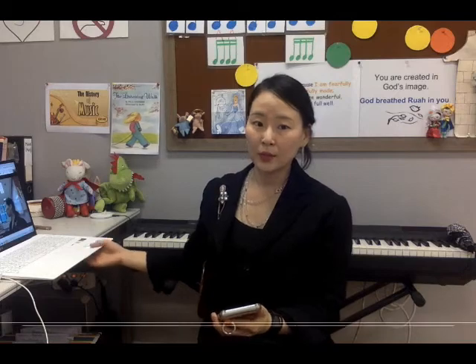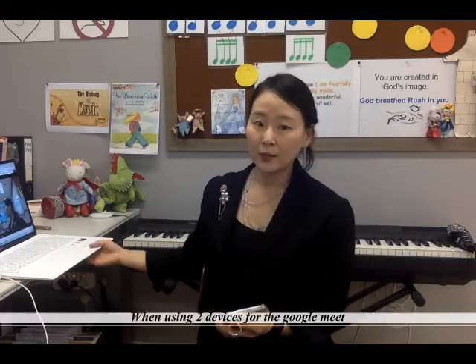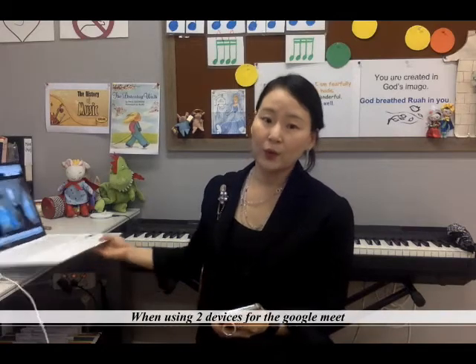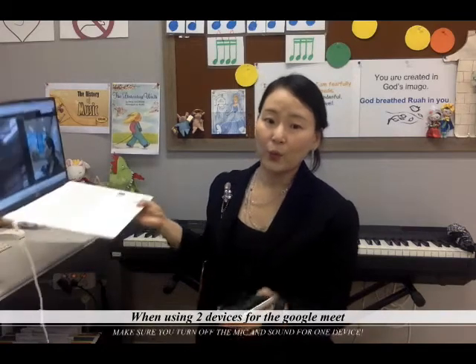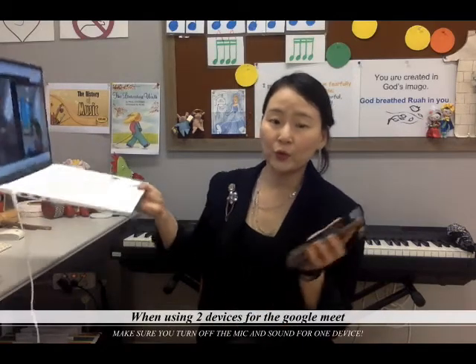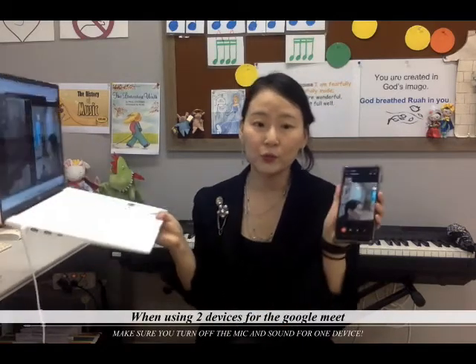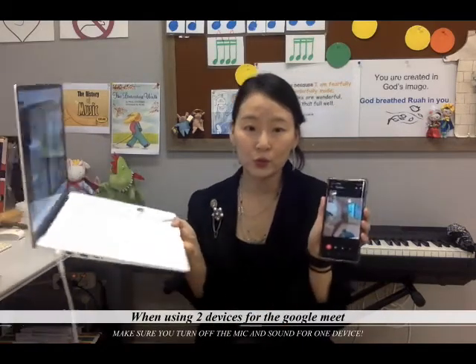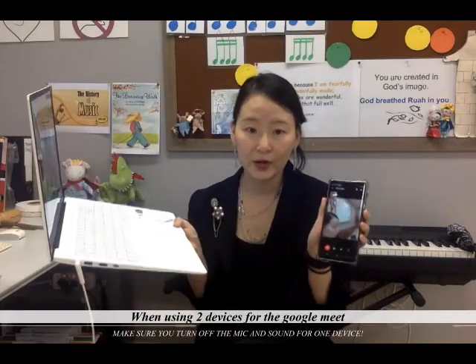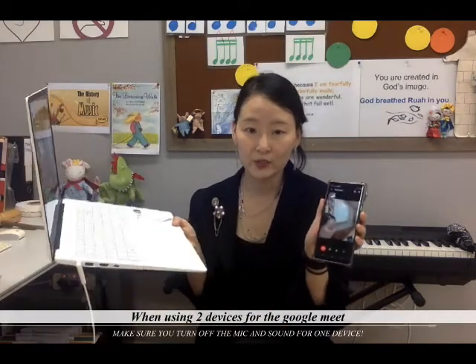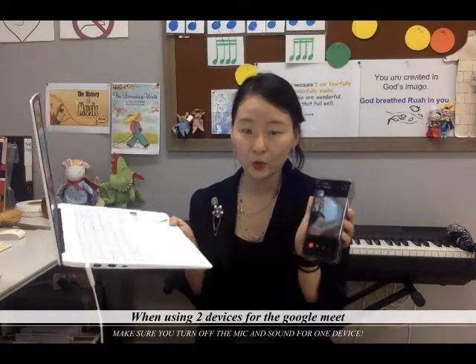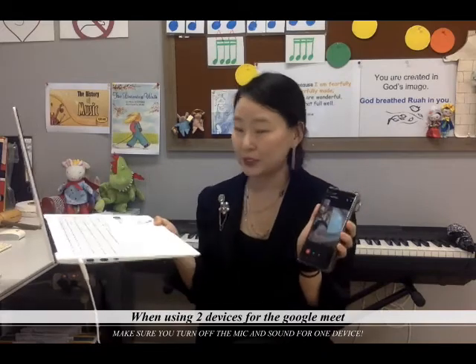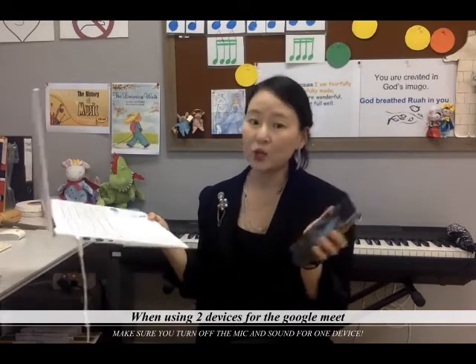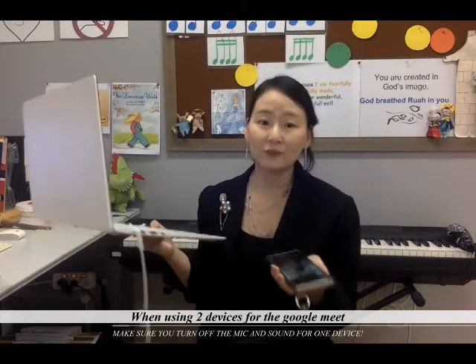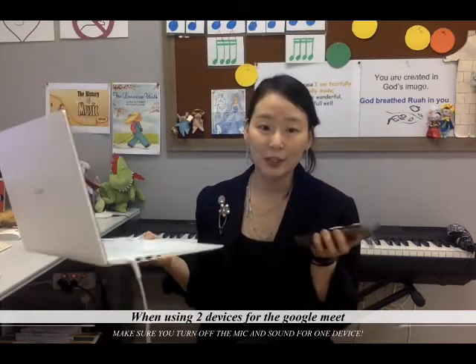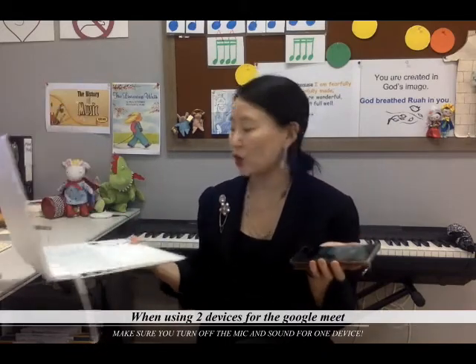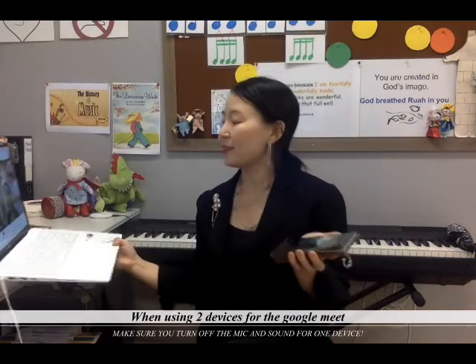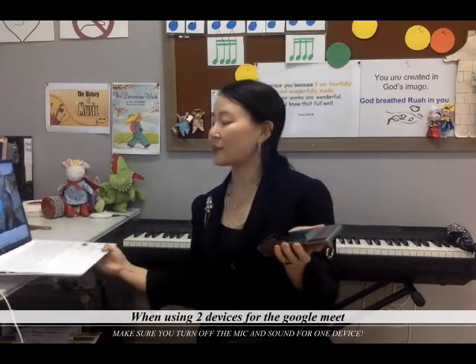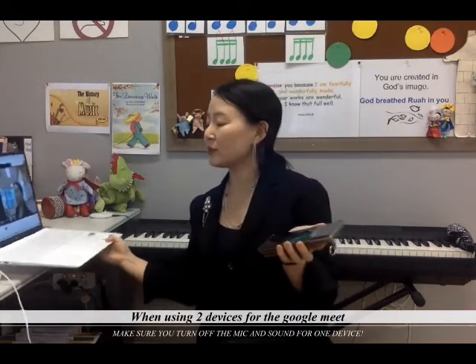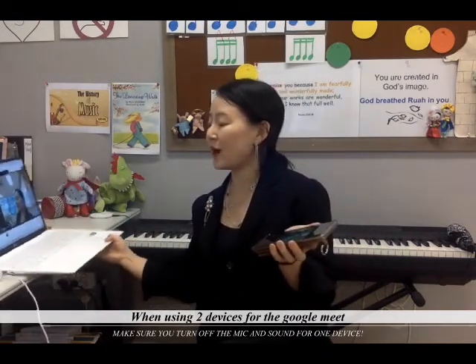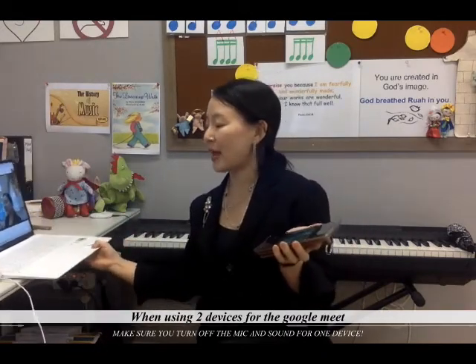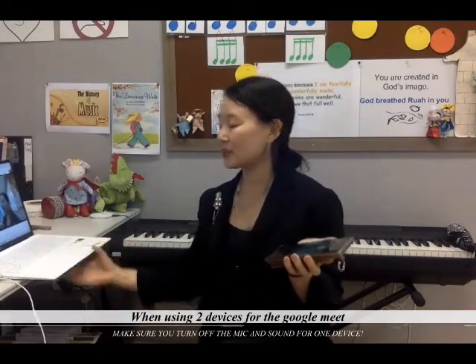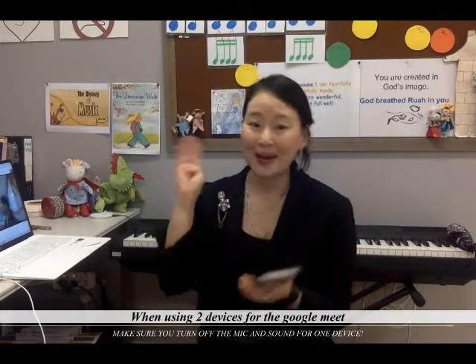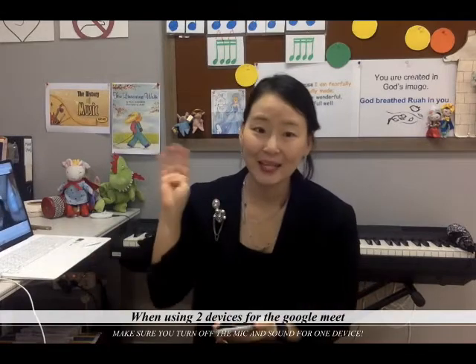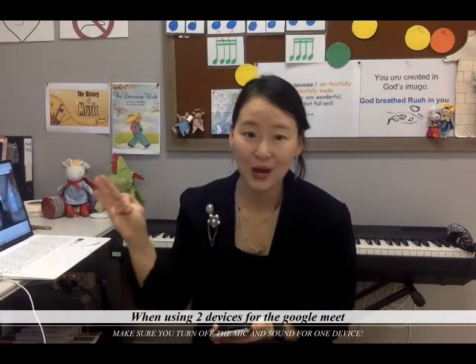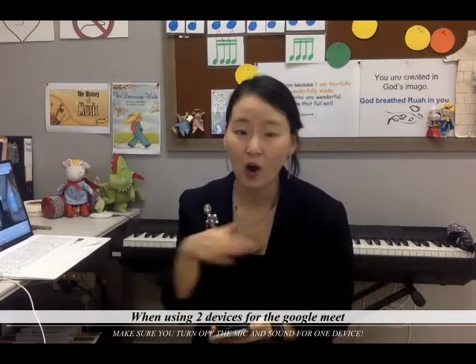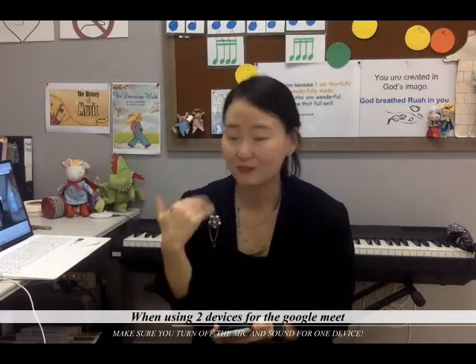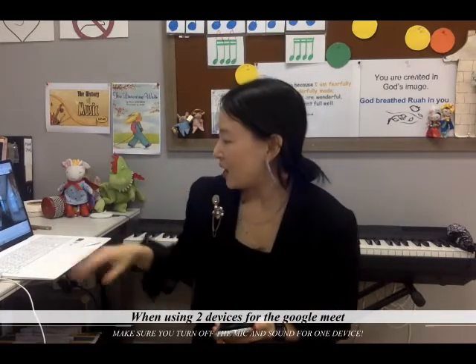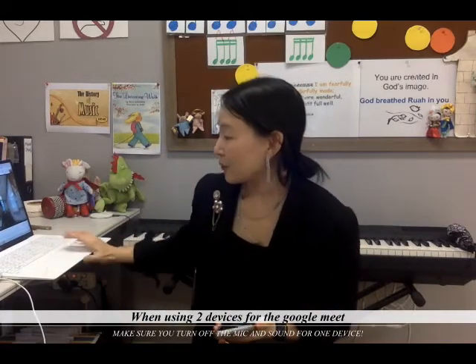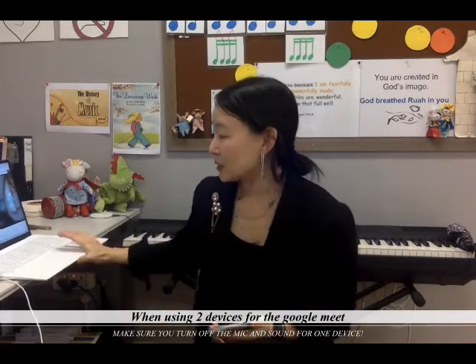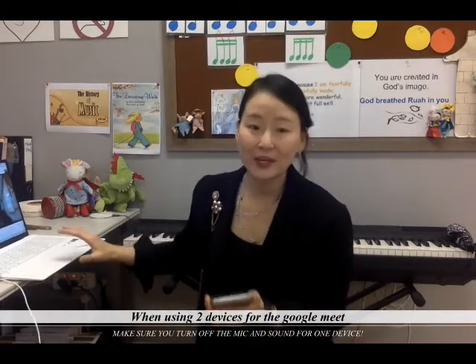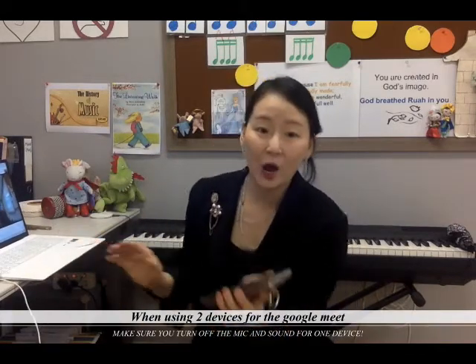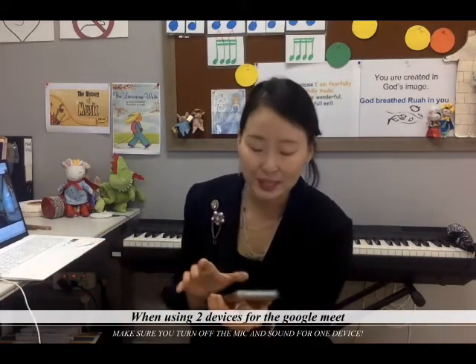Hello. When you are using two devices for Google Meet, you have to make sure that one device has the mic and sound off. Otherwise, it will make a howling sound.